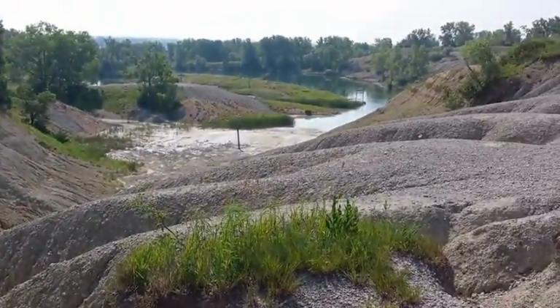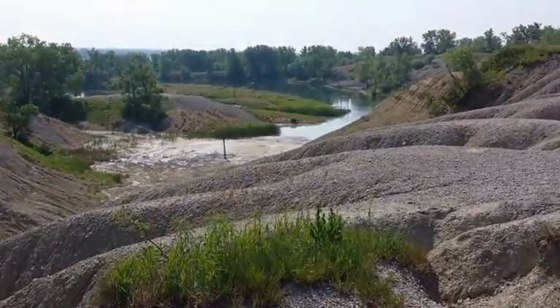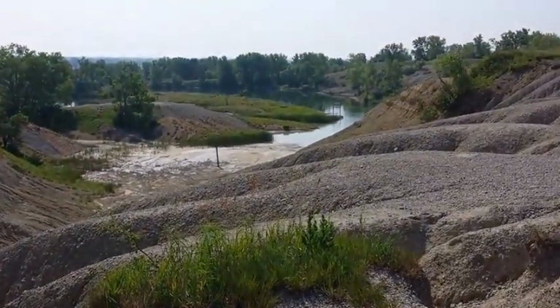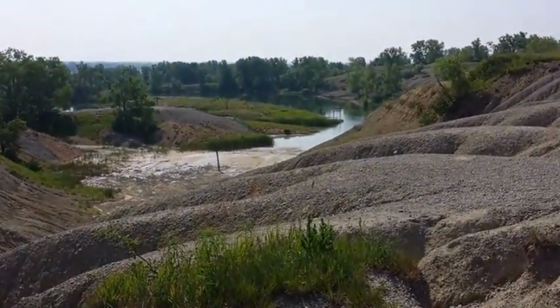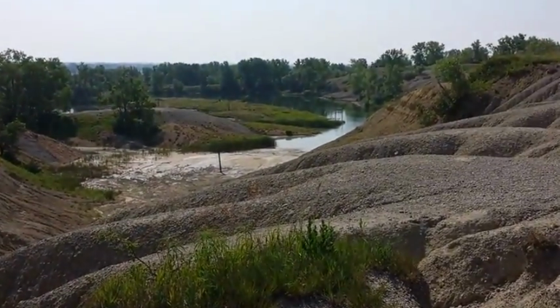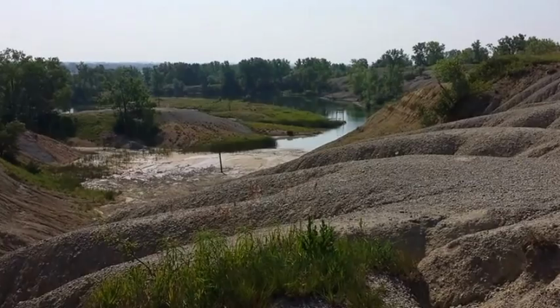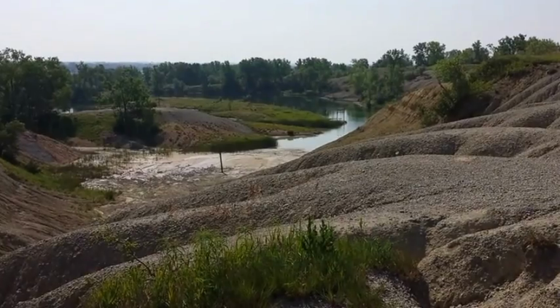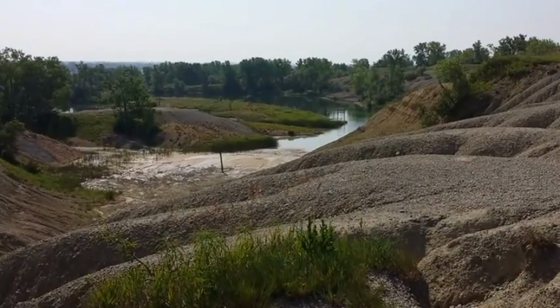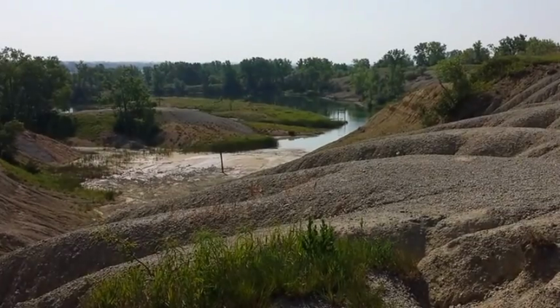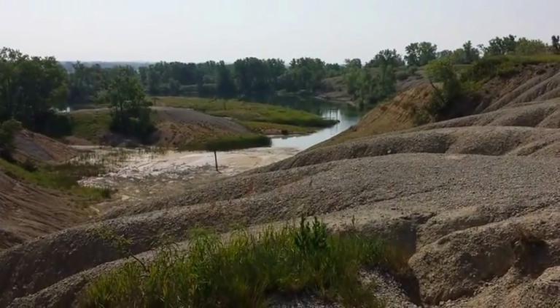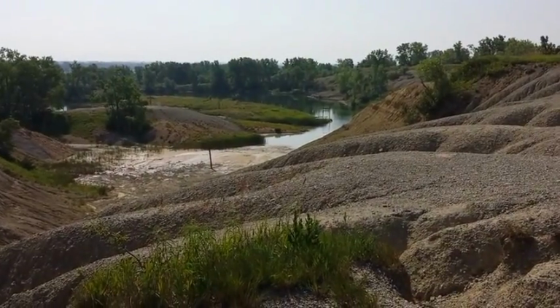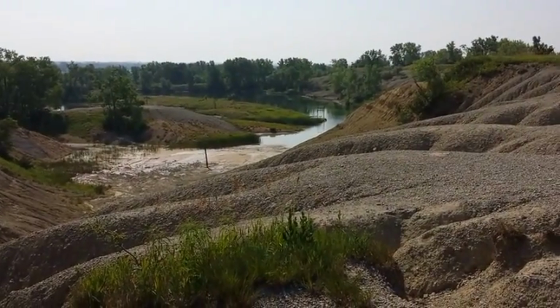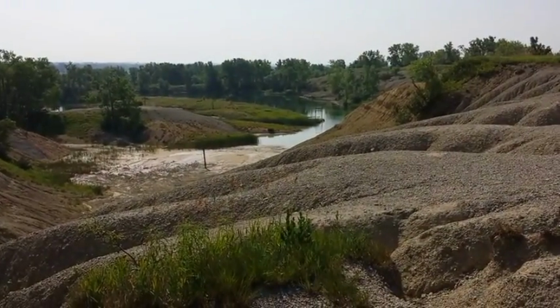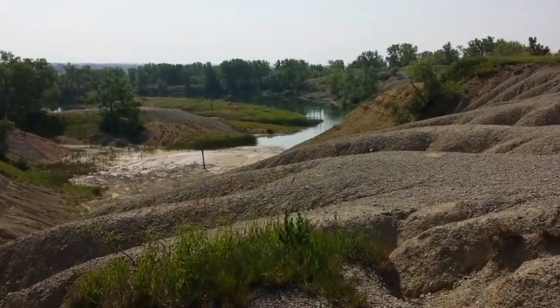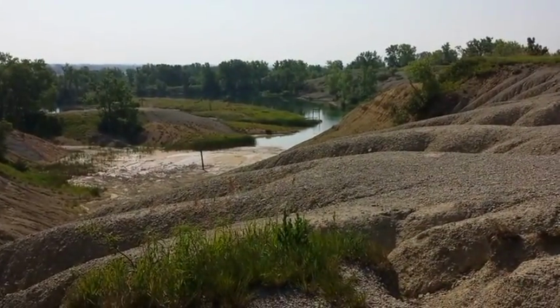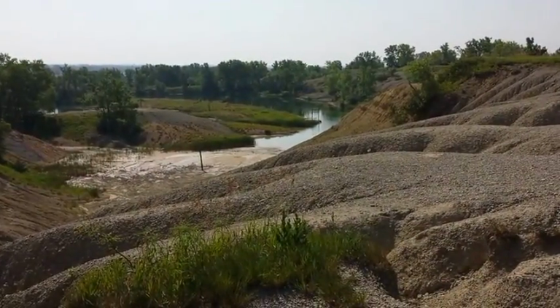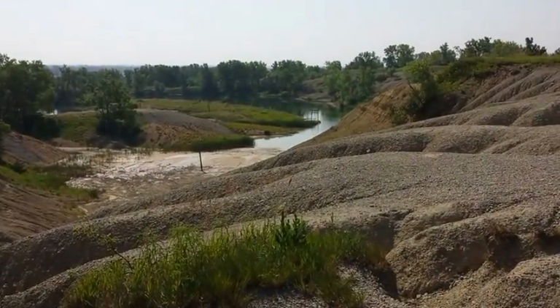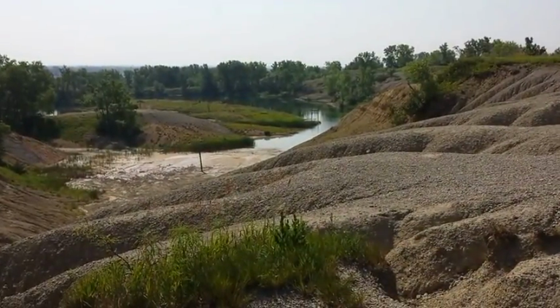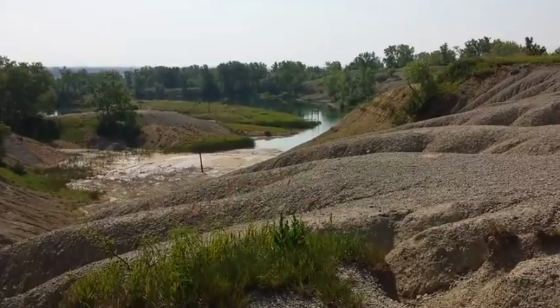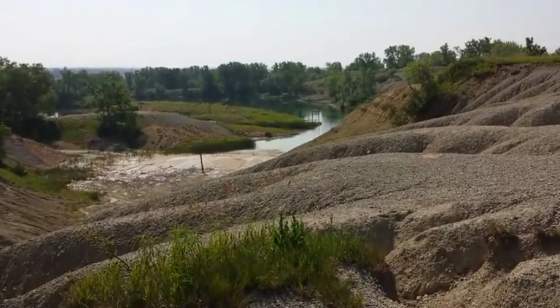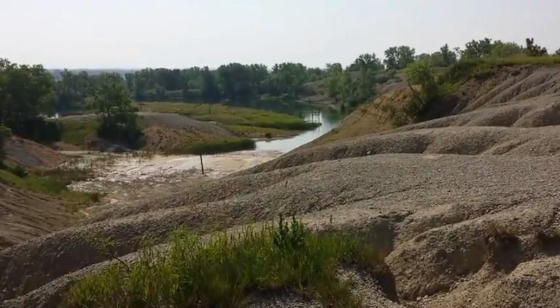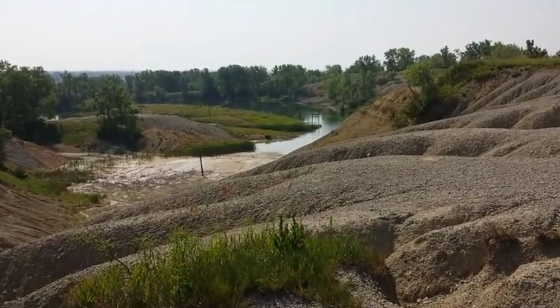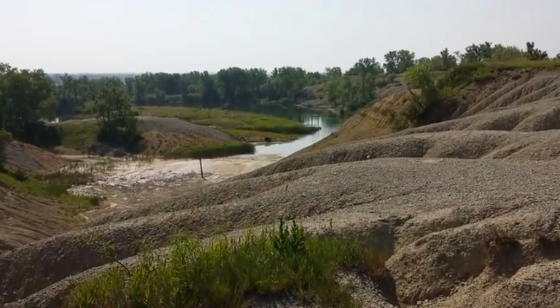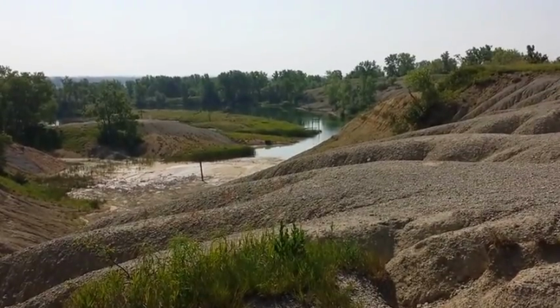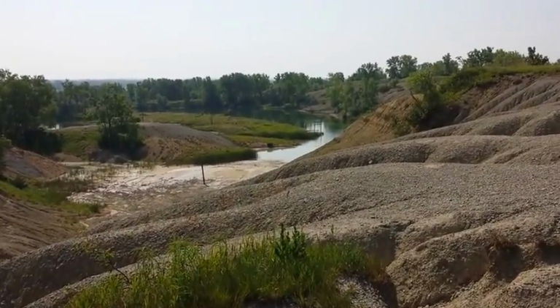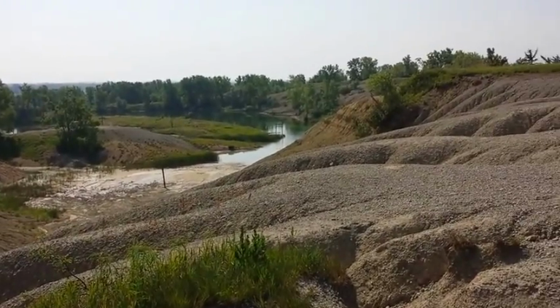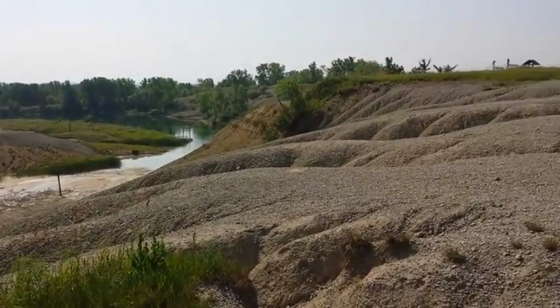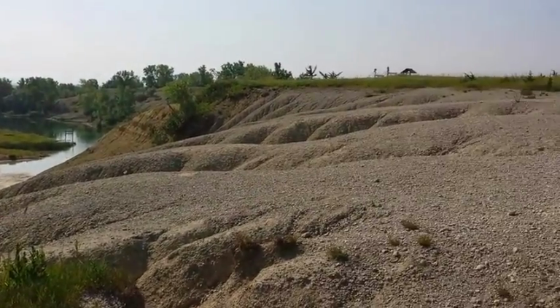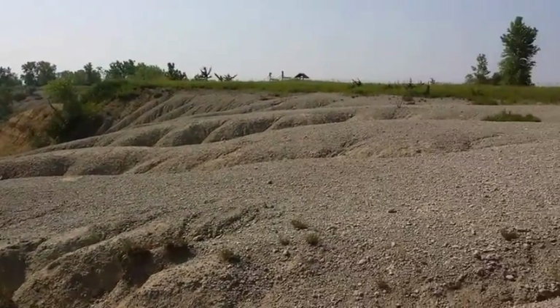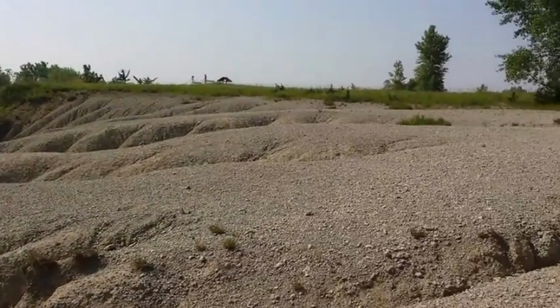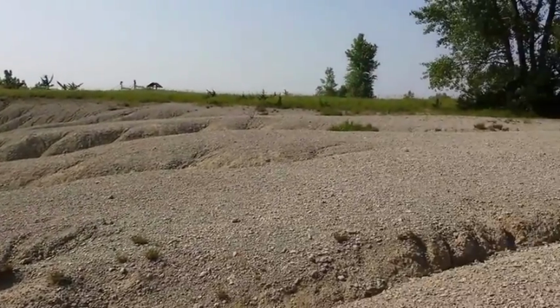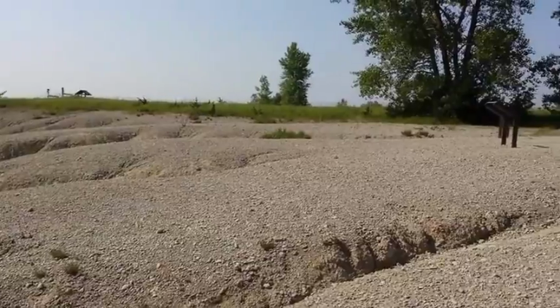Definitely worth a stop if you happen to be near Rockford, Iowa or in north central Iowa. Get out a map, get off the beaten path, and come check out the fossil preserve right west of Rockford, Iowa. I think you'll find it was worth a stop.